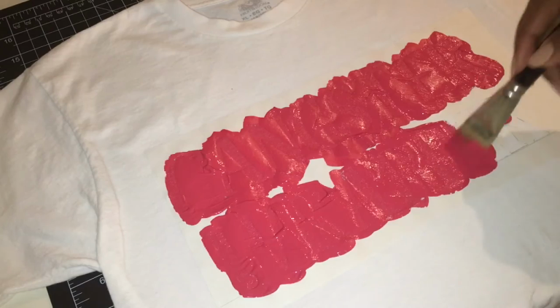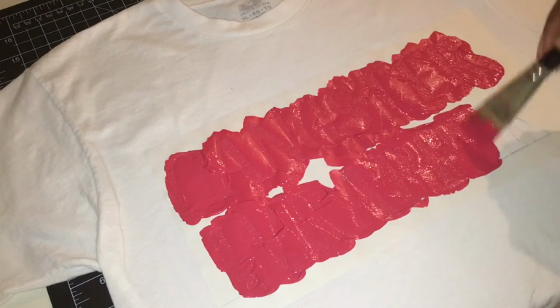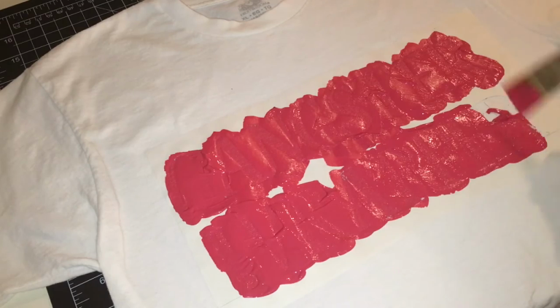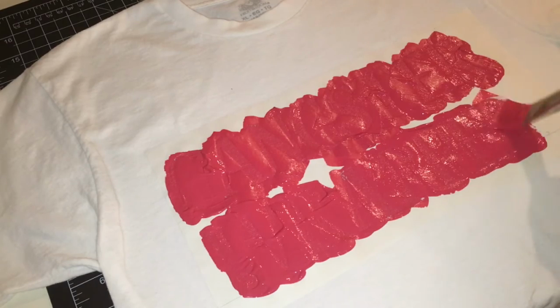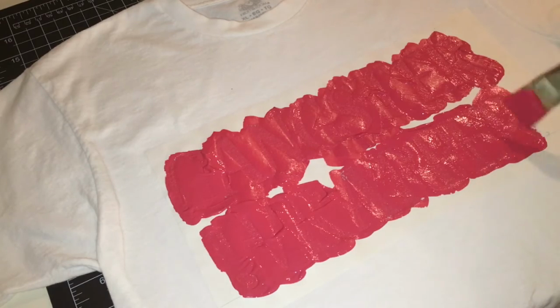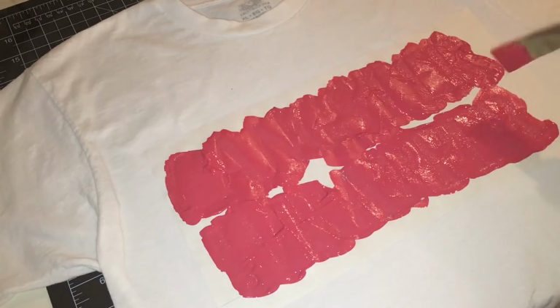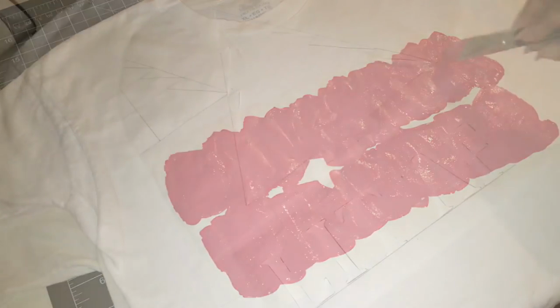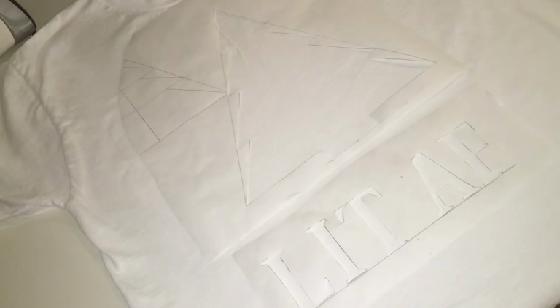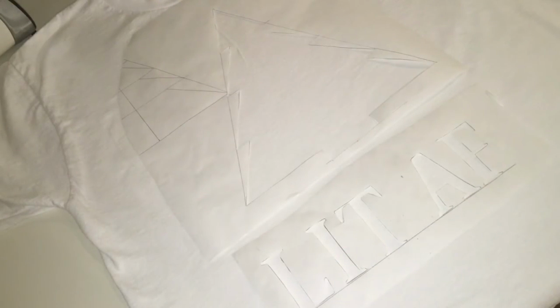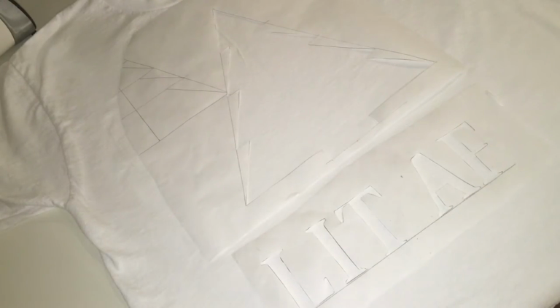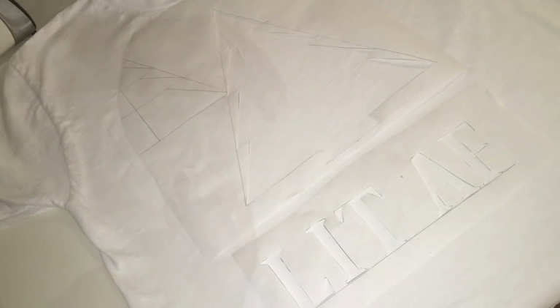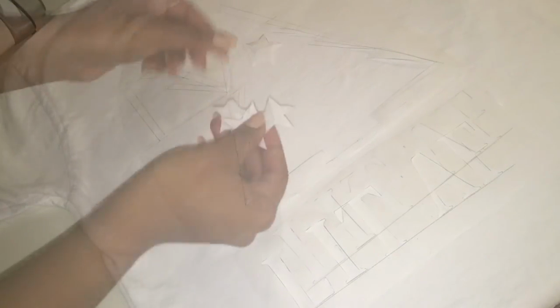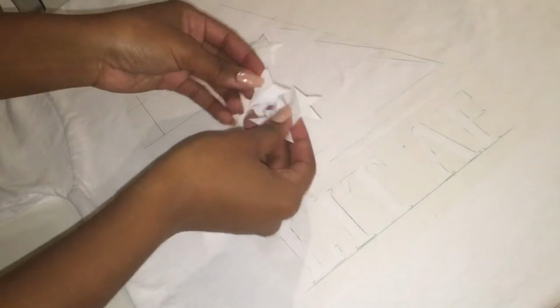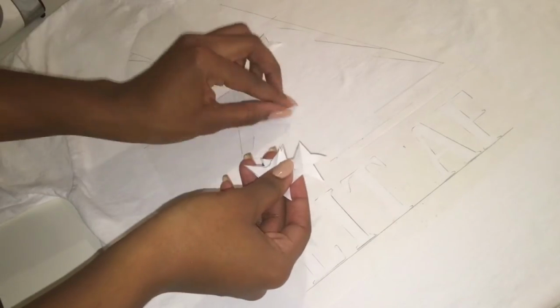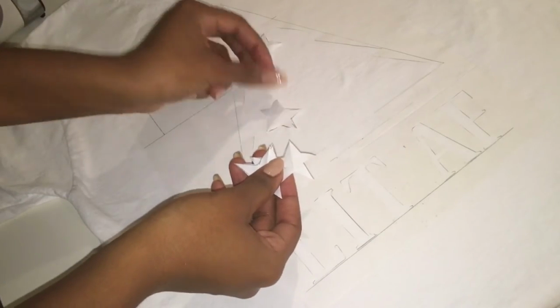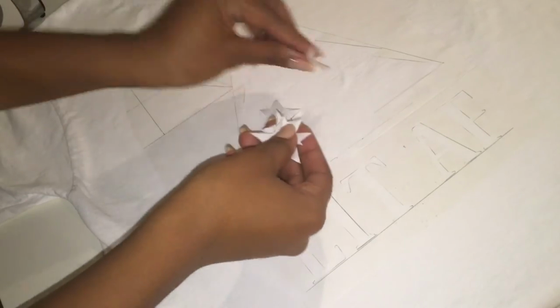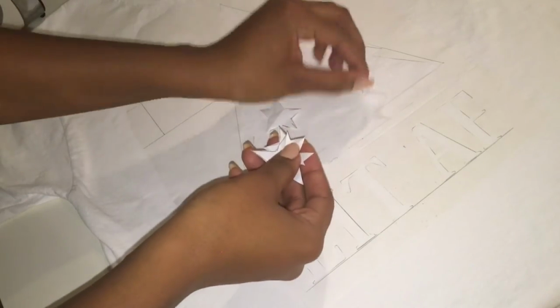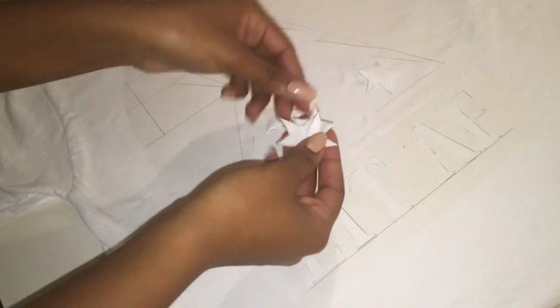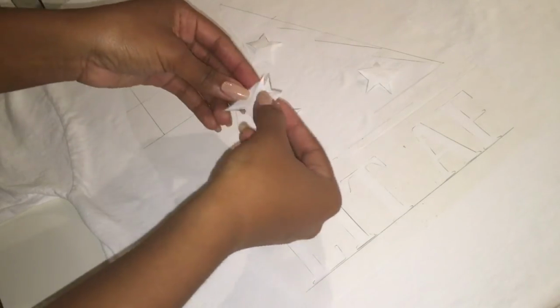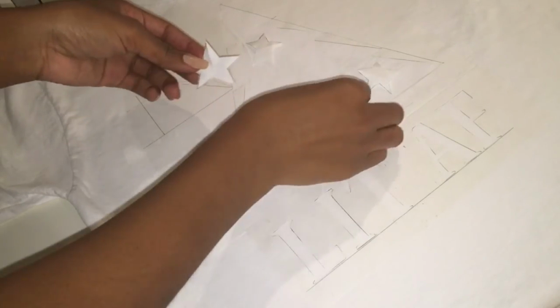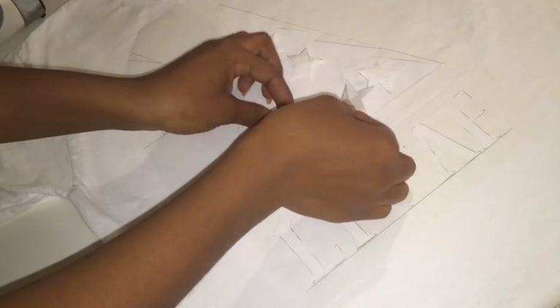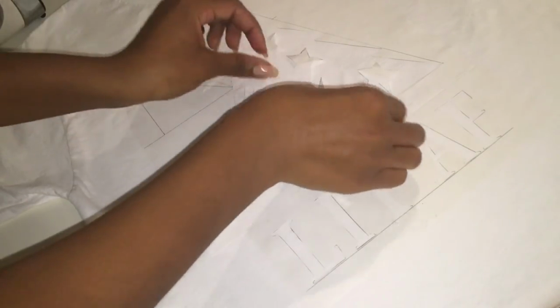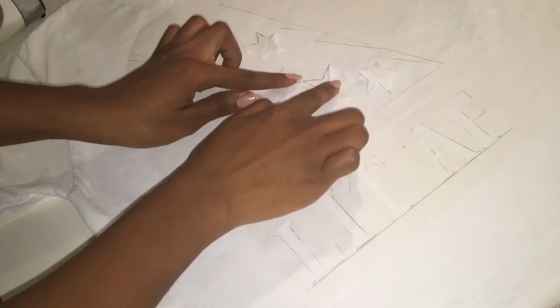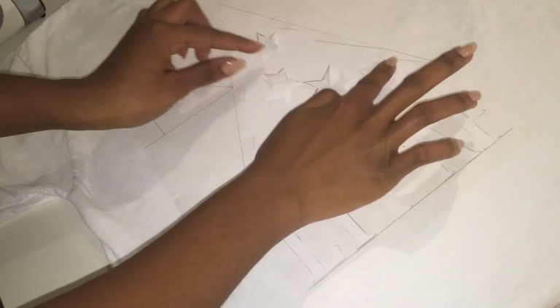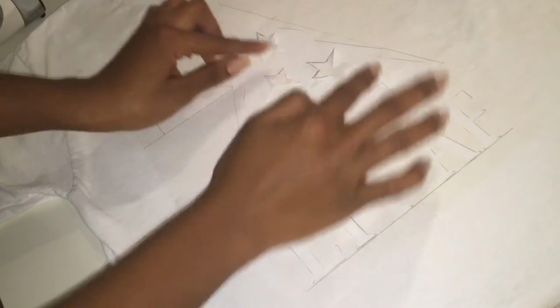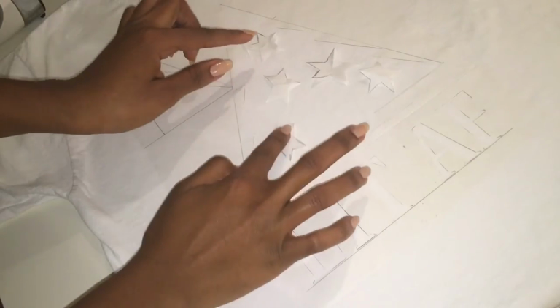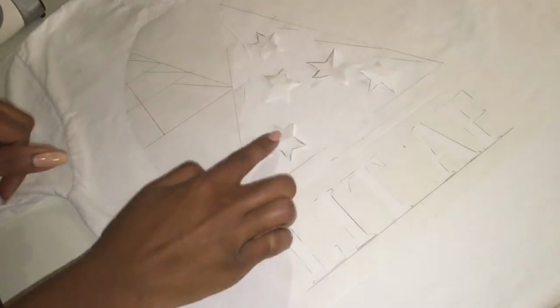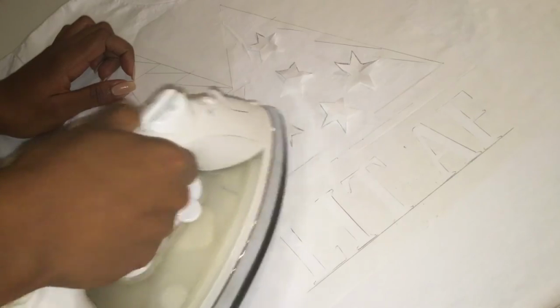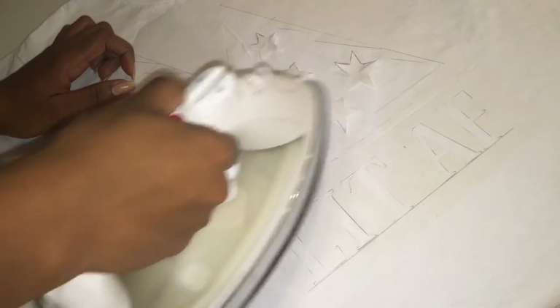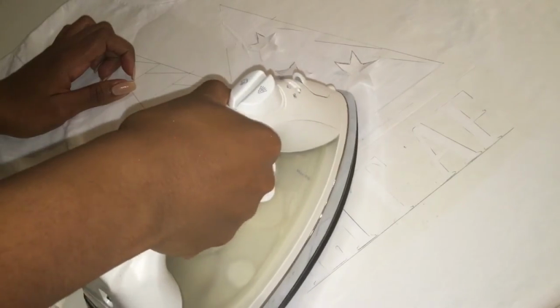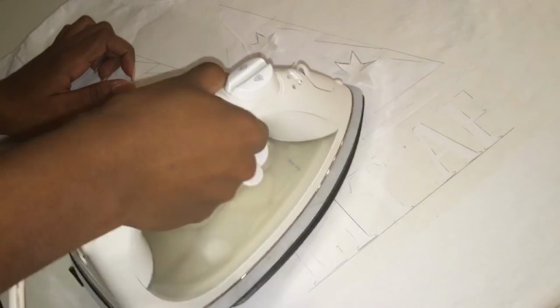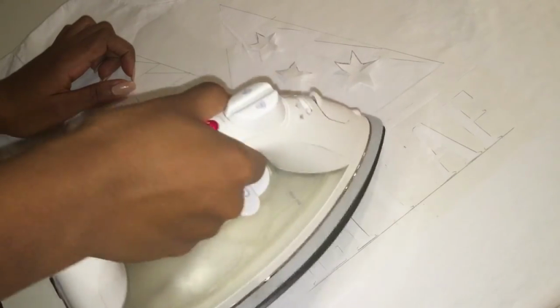Once I was done painting this t-shirt design I moved on and started another one using the same exact steps. I cut out the design I wanted, laid everything out just how I would like it, ironed it, and painted it.